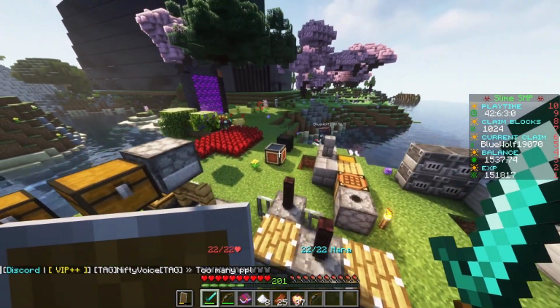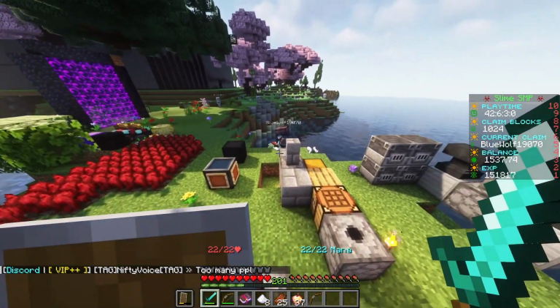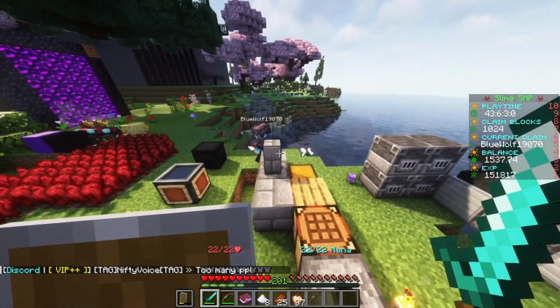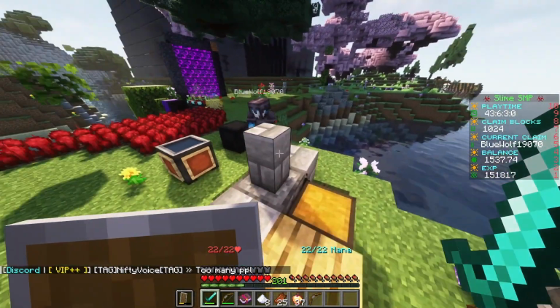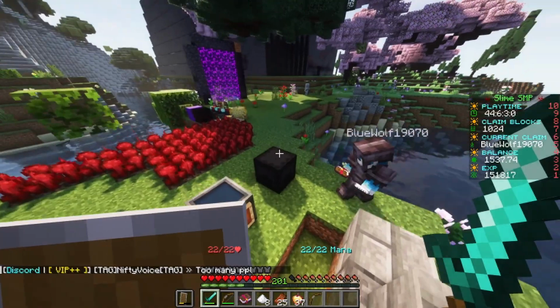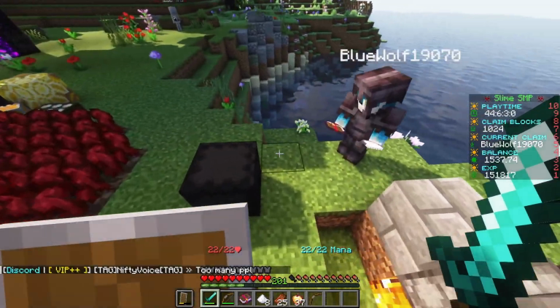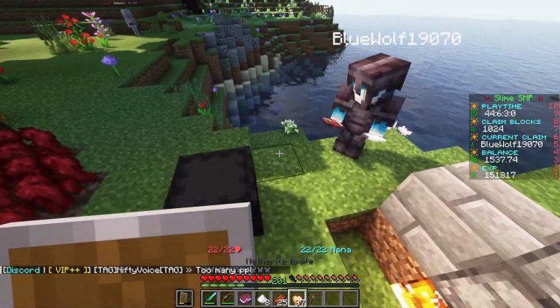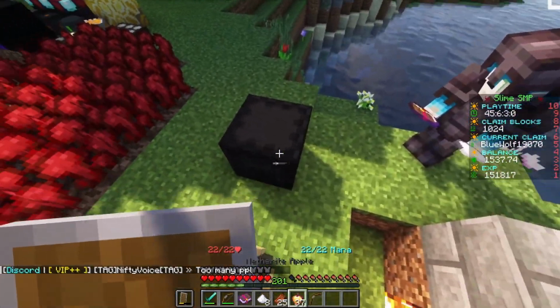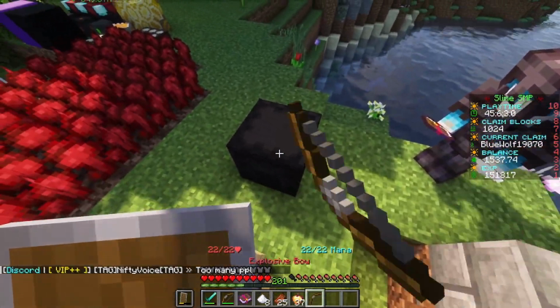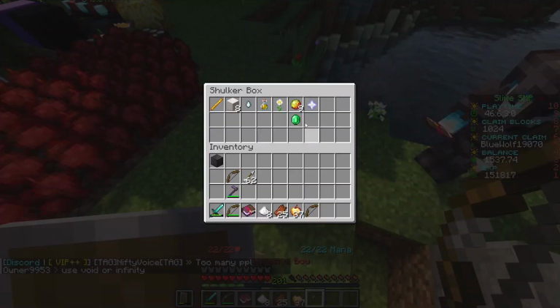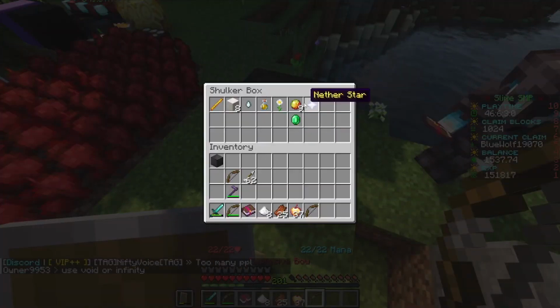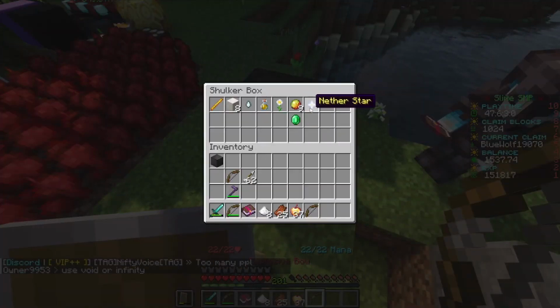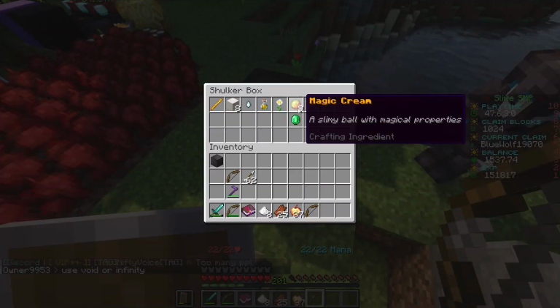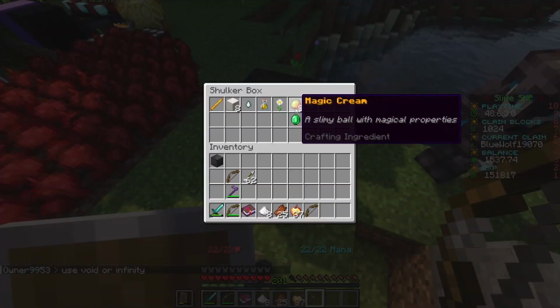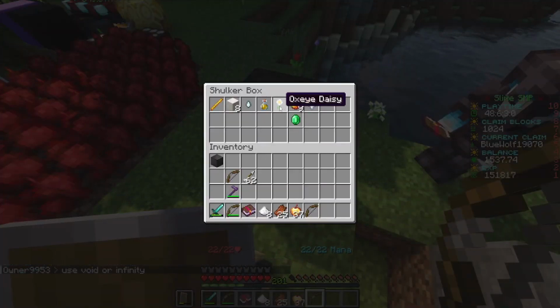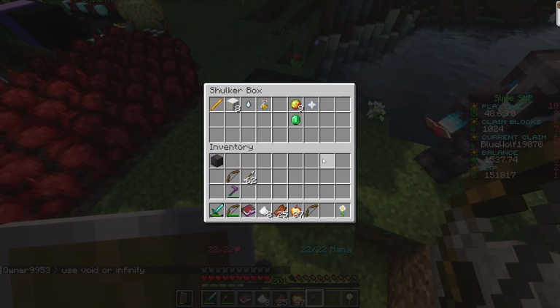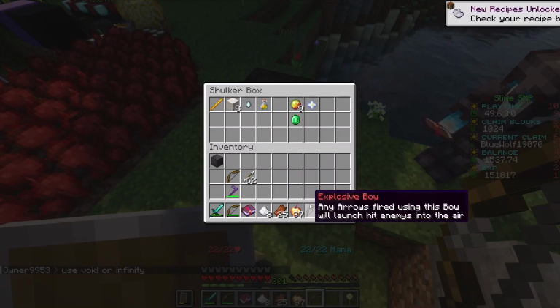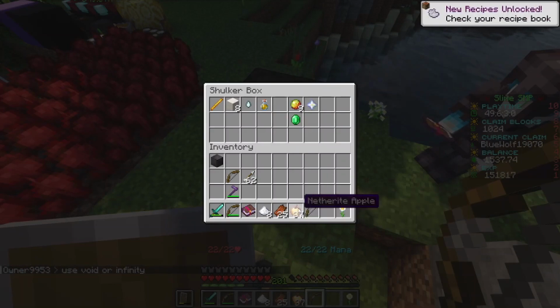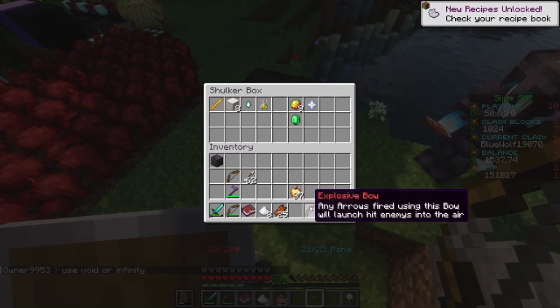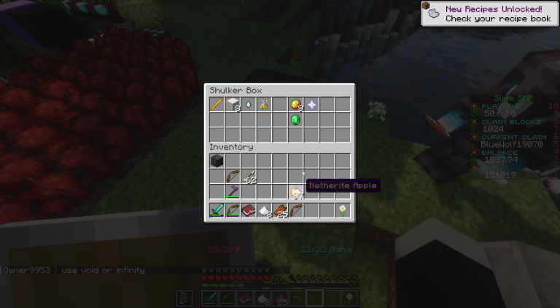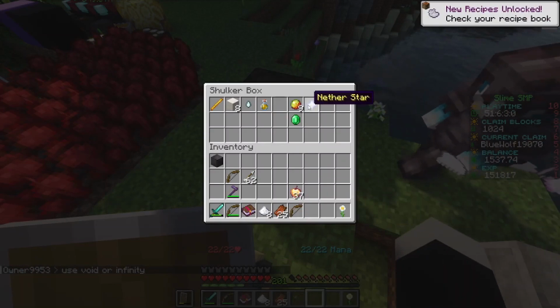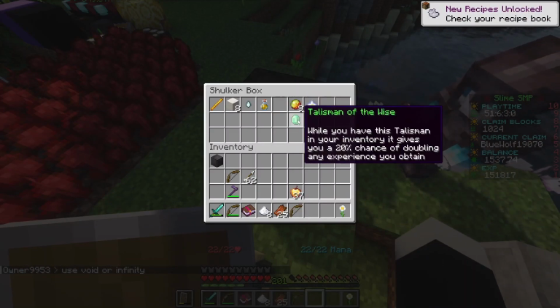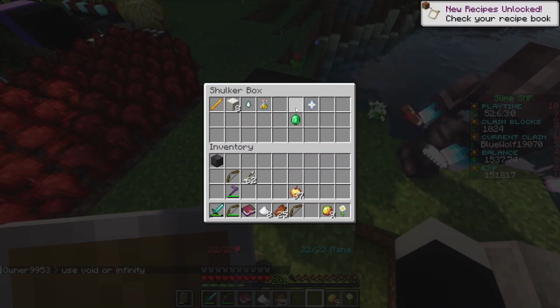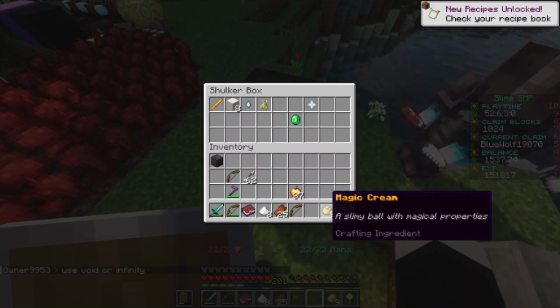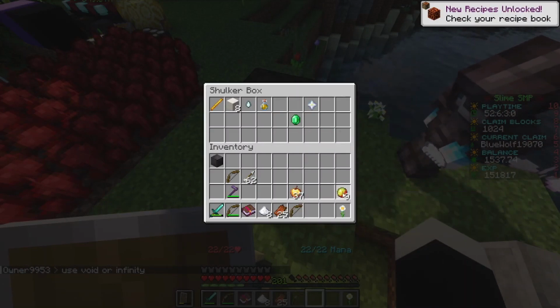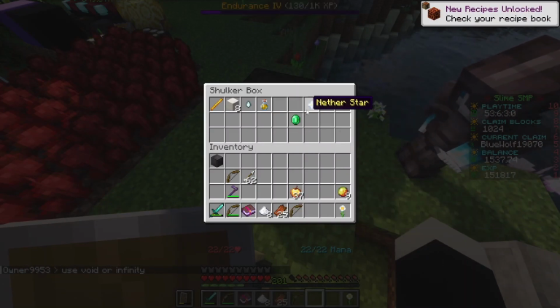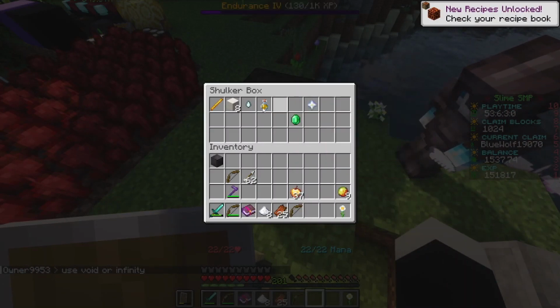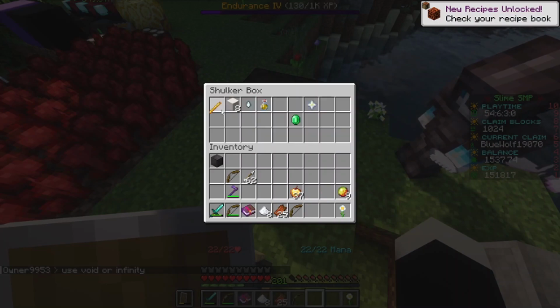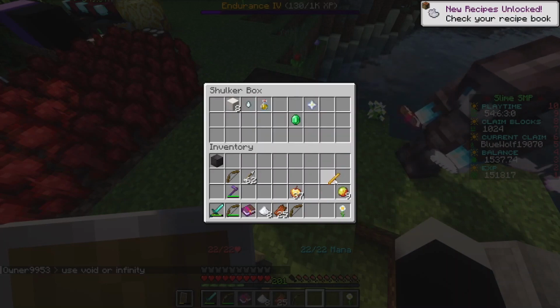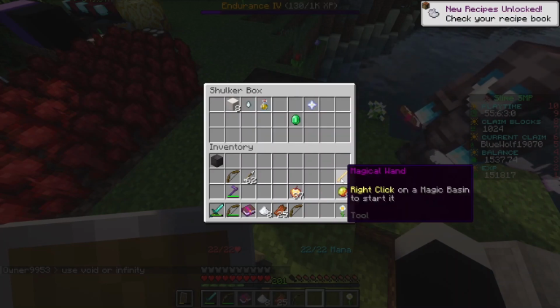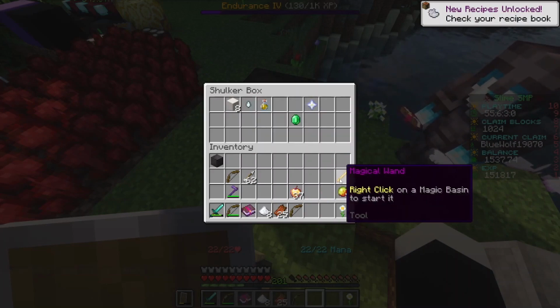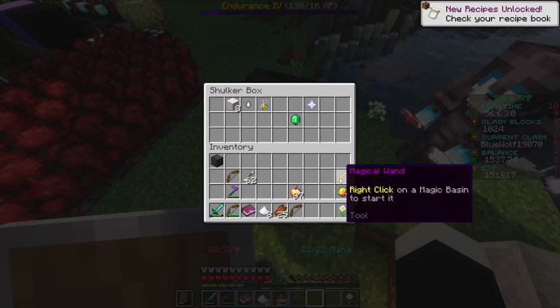Where you at? All right, right here. Okay, first thing and foremost, take the oxydaisy and the magic cream, and that blaze rod in there — the magic wand. You're gonna need that.